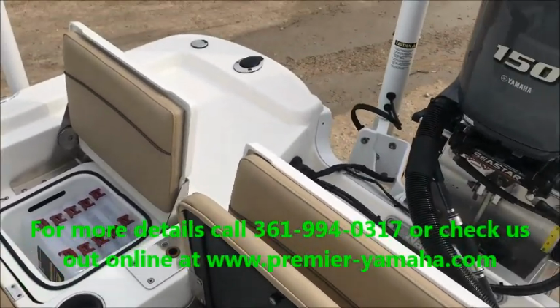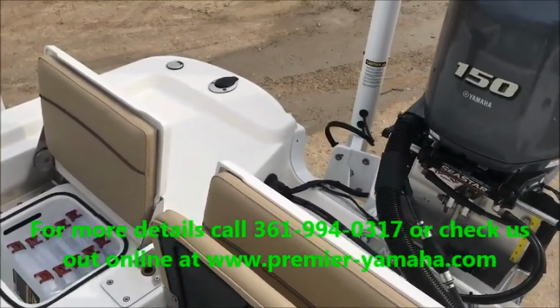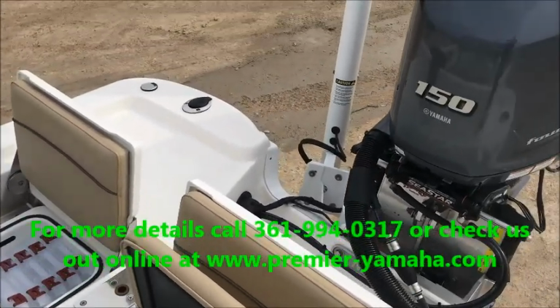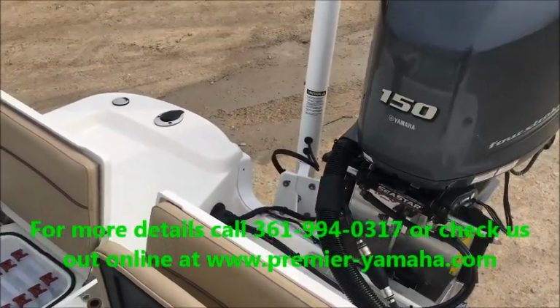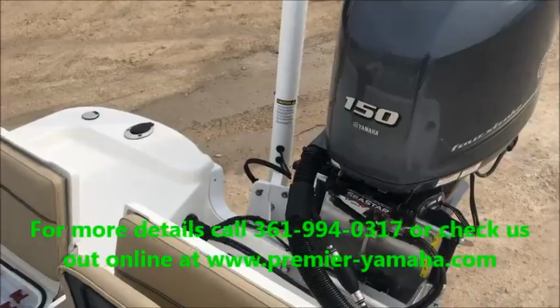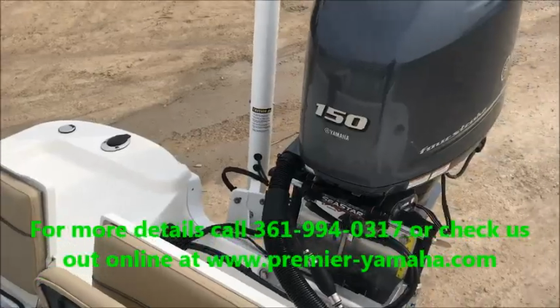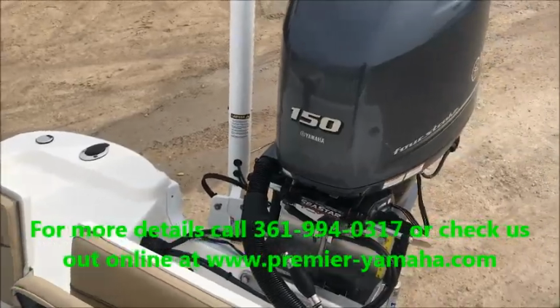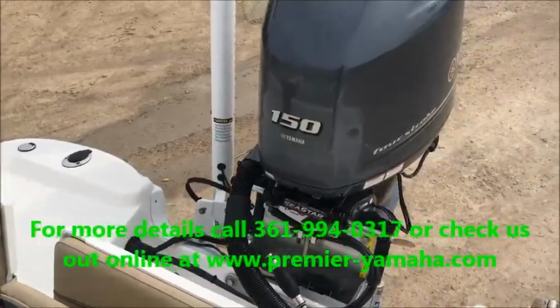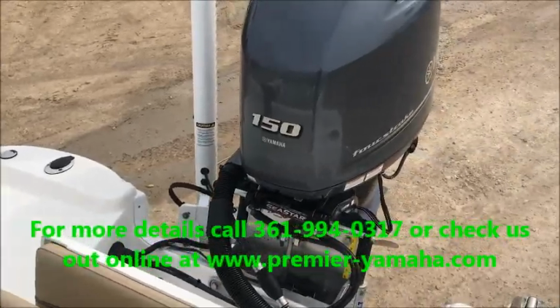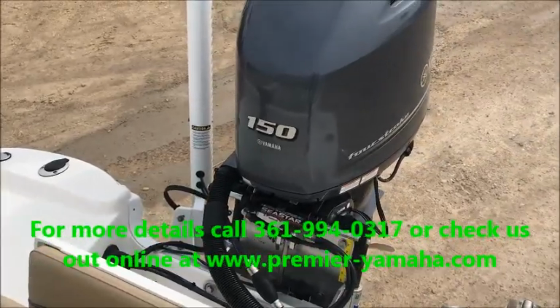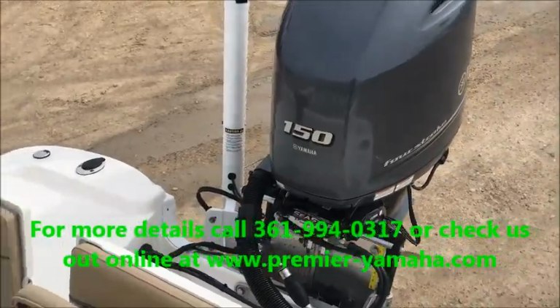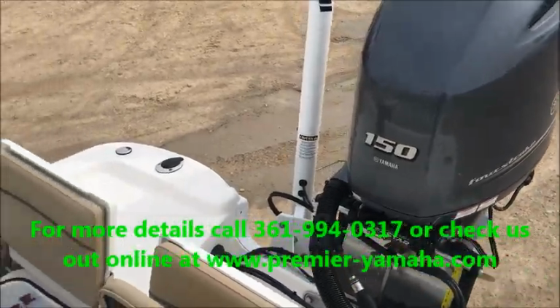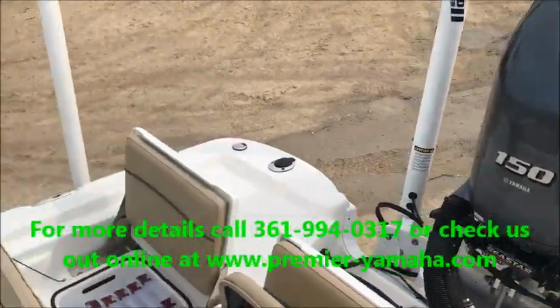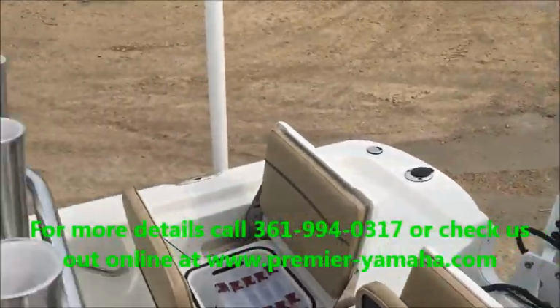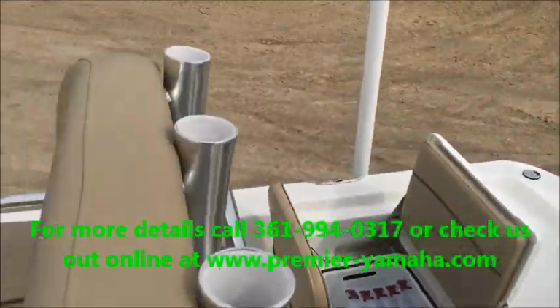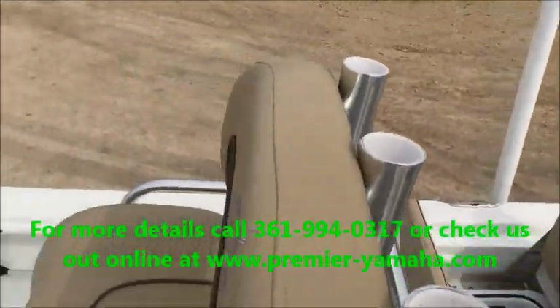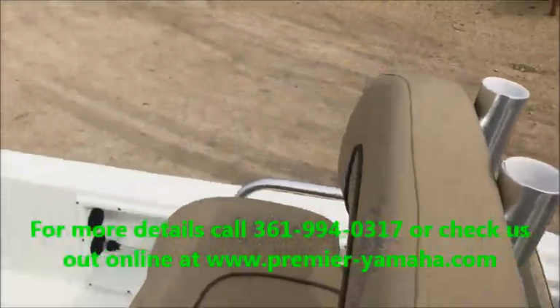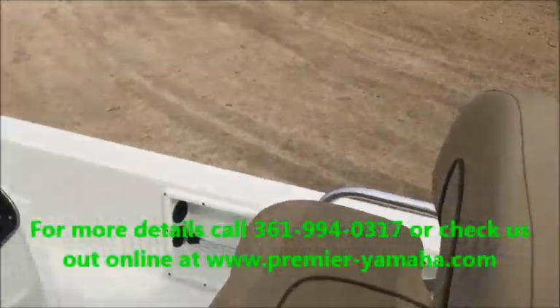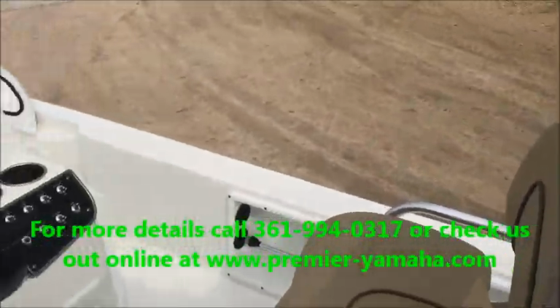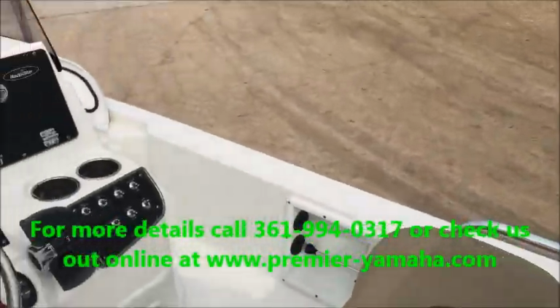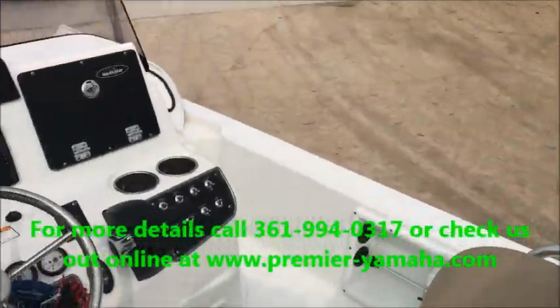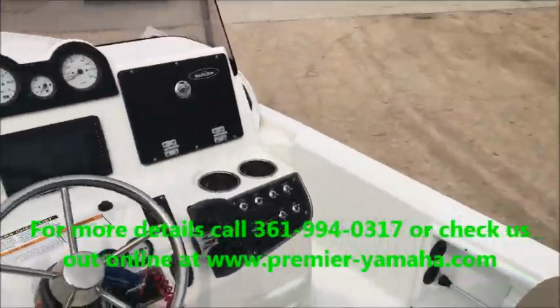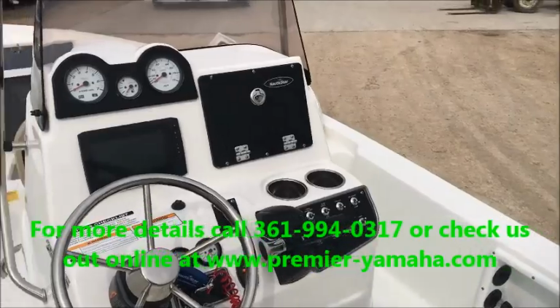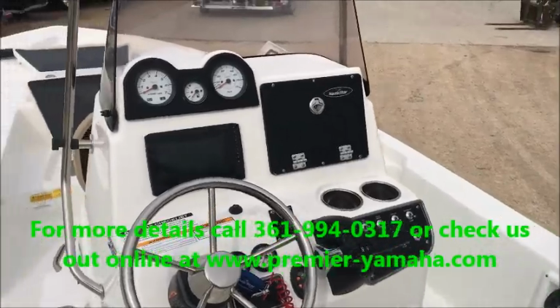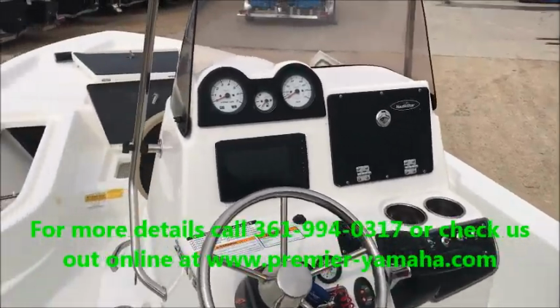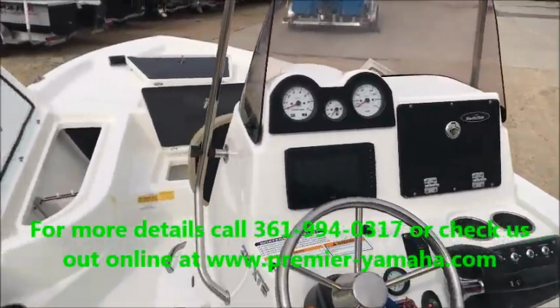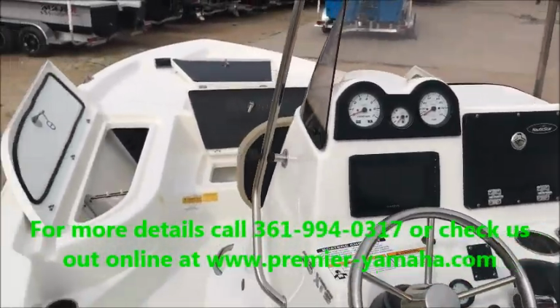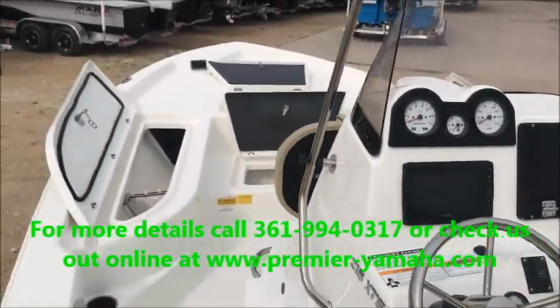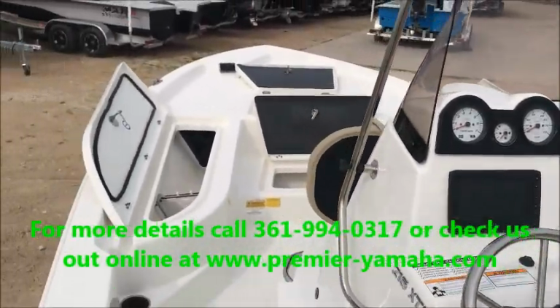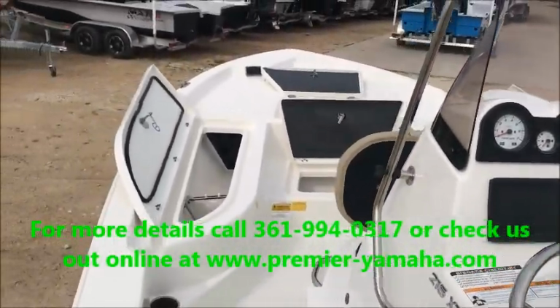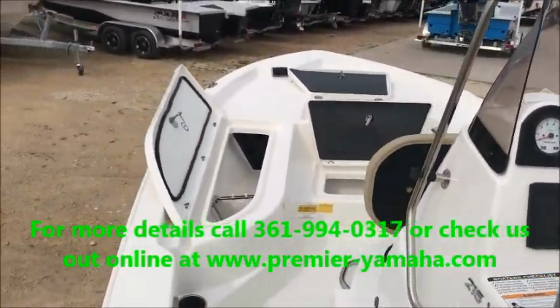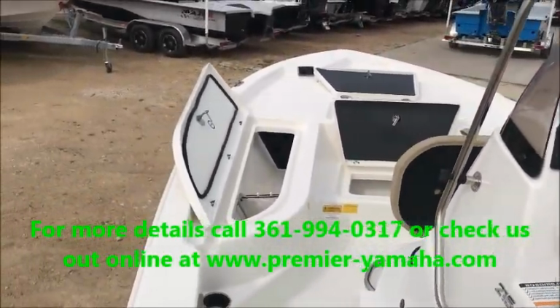Again, it is powered with the Yamaha F-150. If you have any more questions on any of our Nautic Star line, feel free to give us a call or stop on by. Thank you.